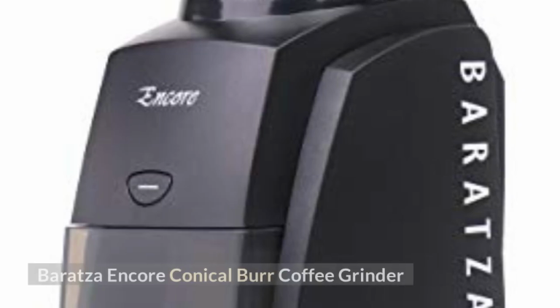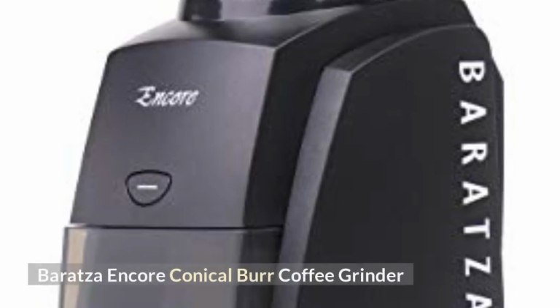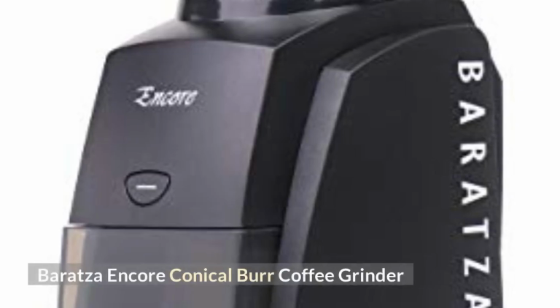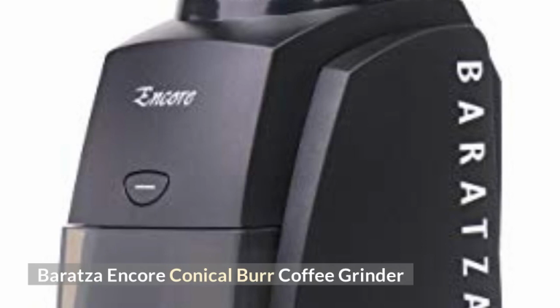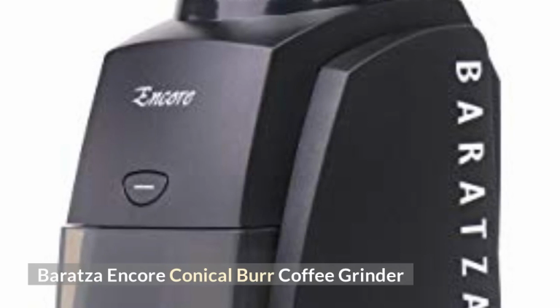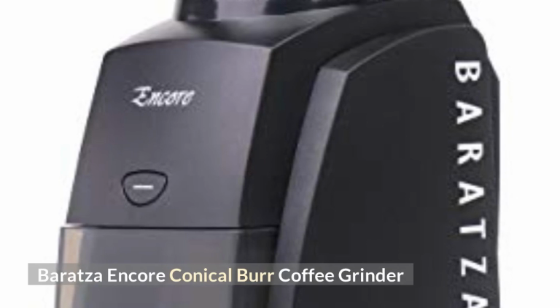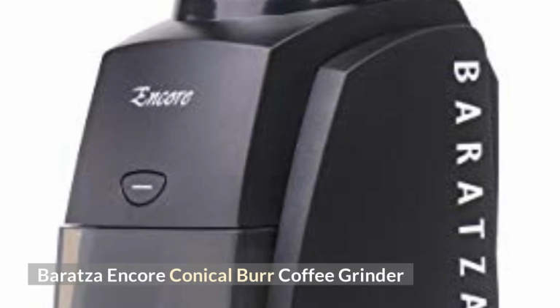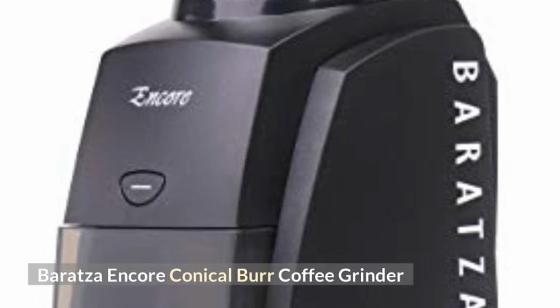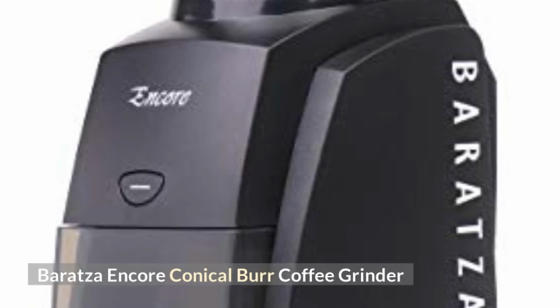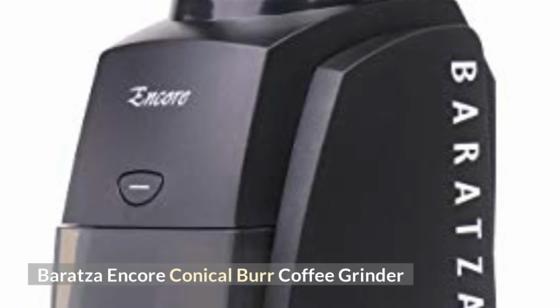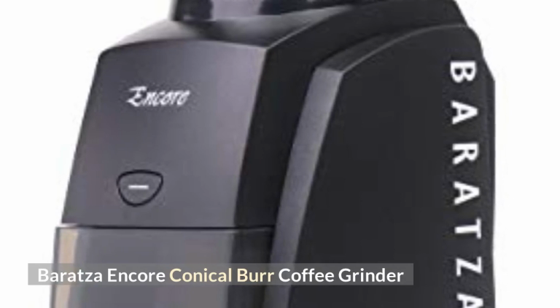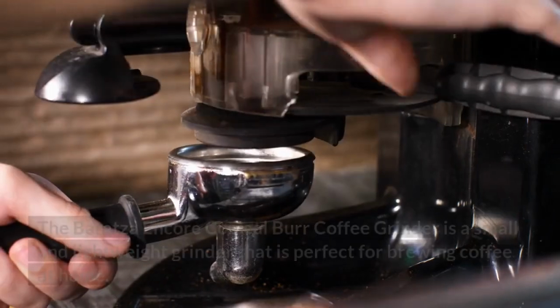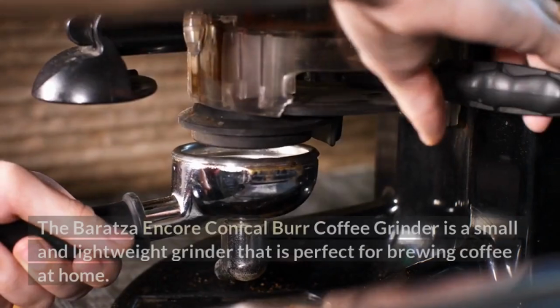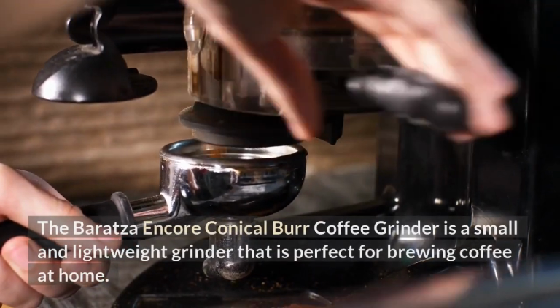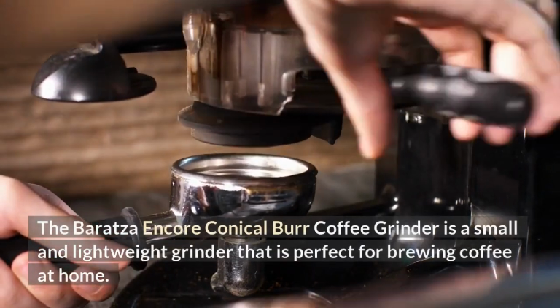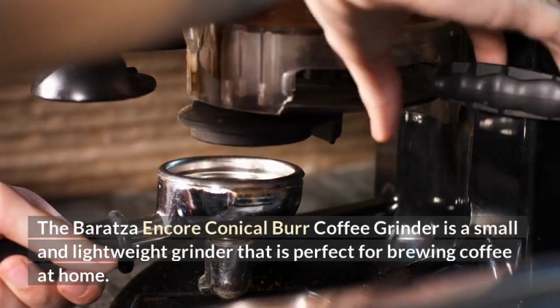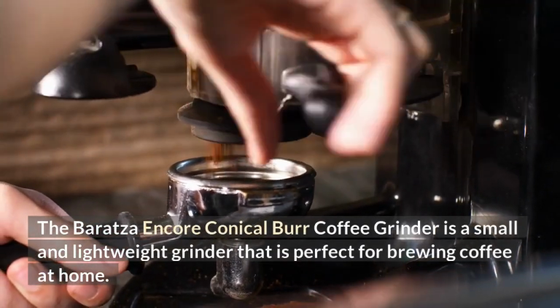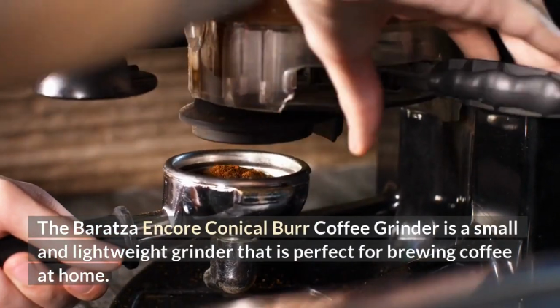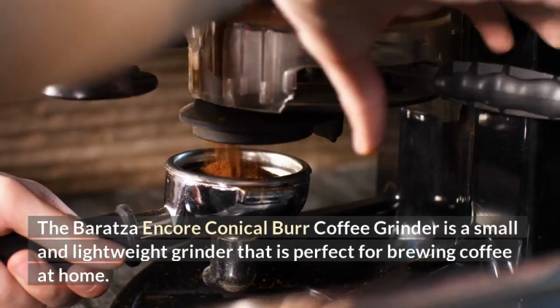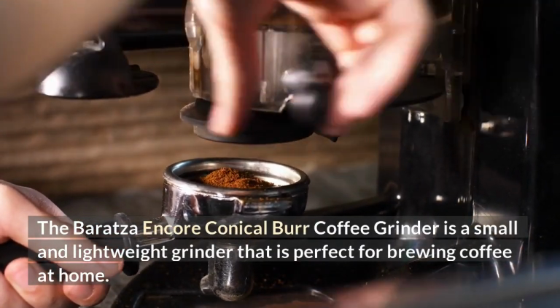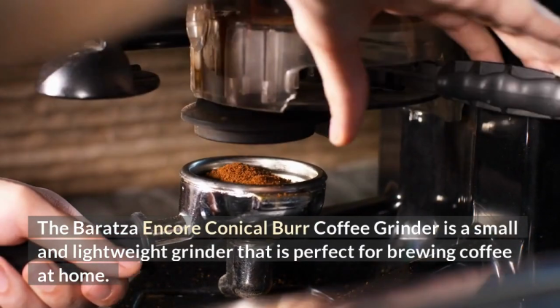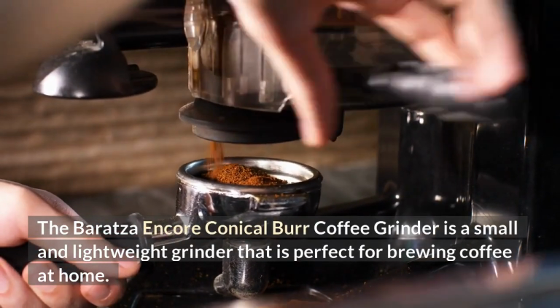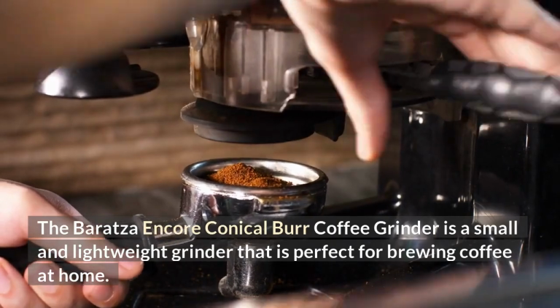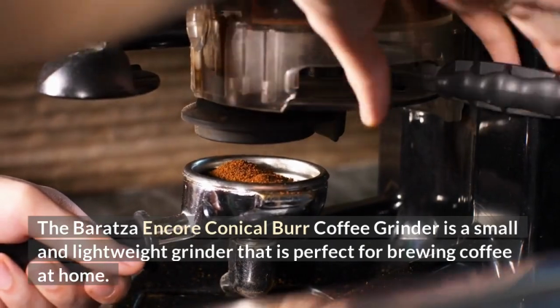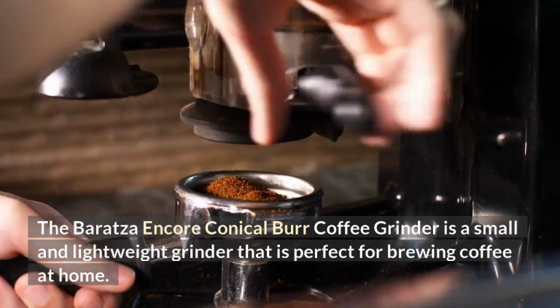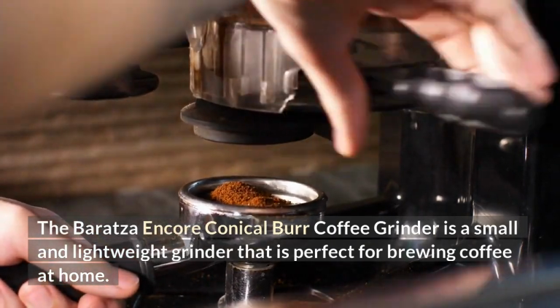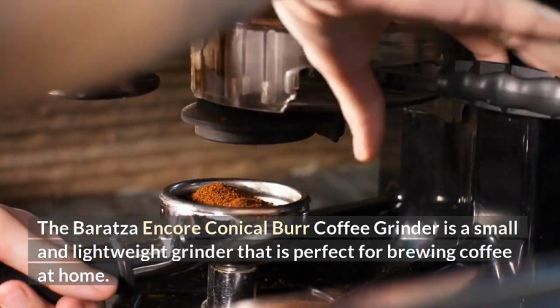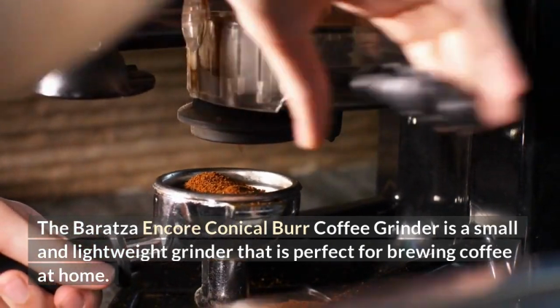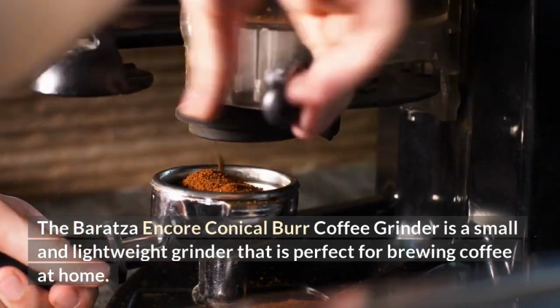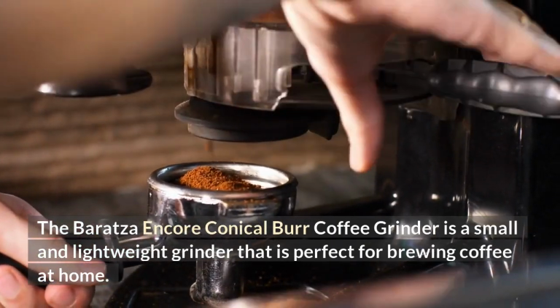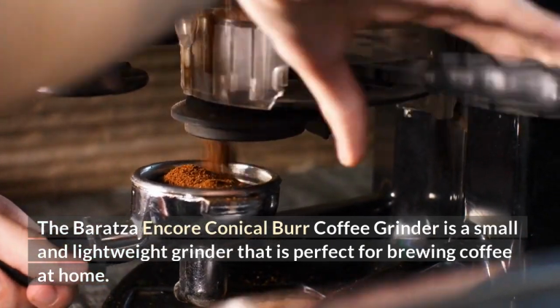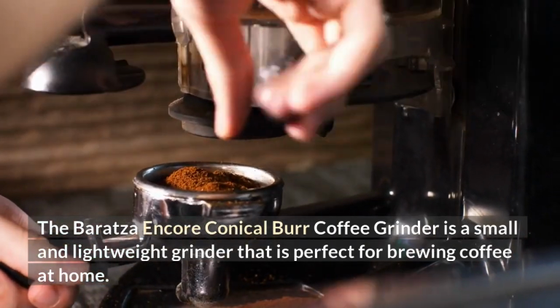The Baratza Encore Conical Burr Coffee Grinder is a small and lightweight grinder that is perfect for brewing coffee at home.